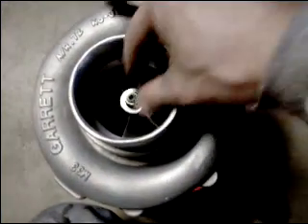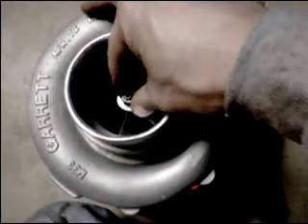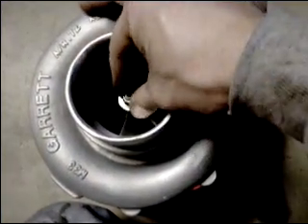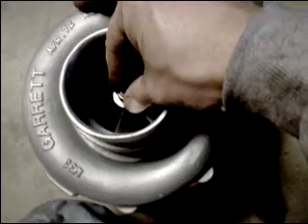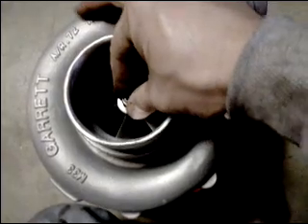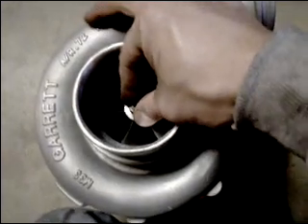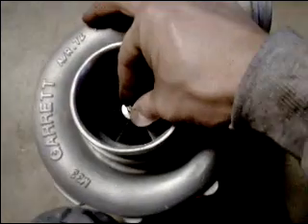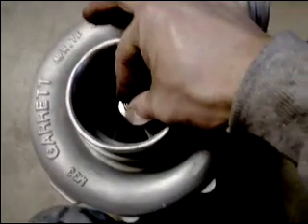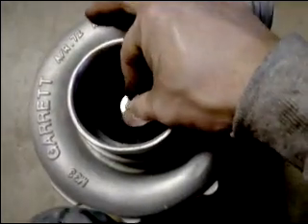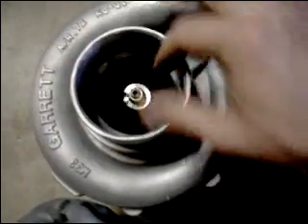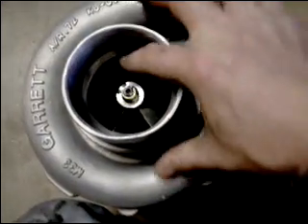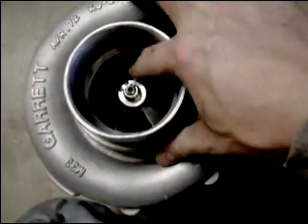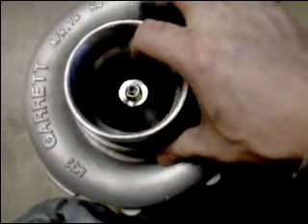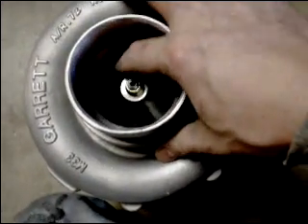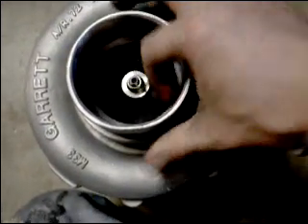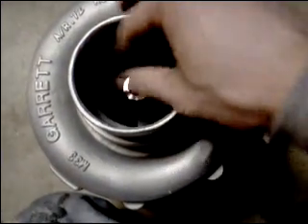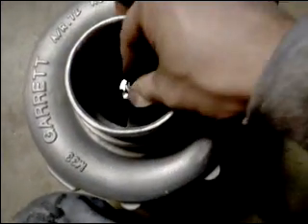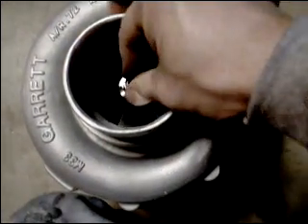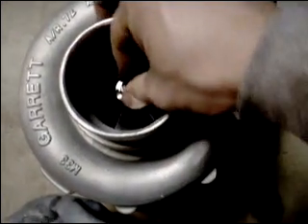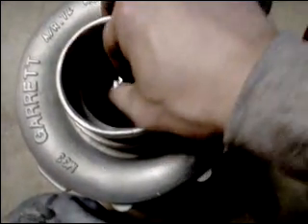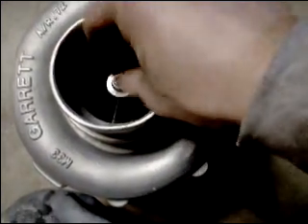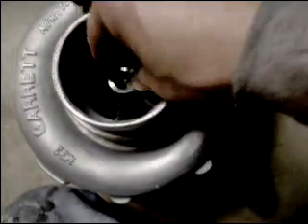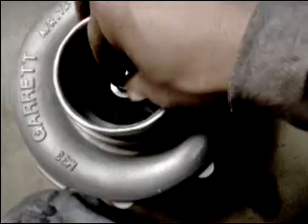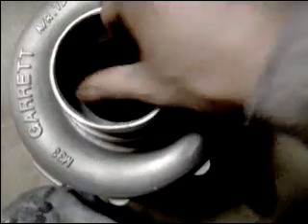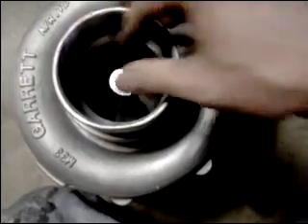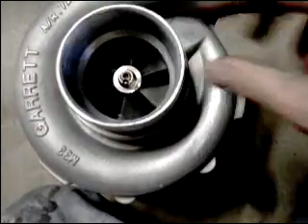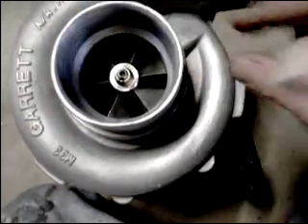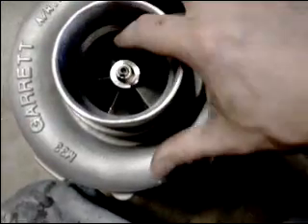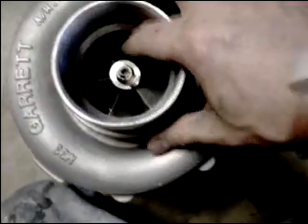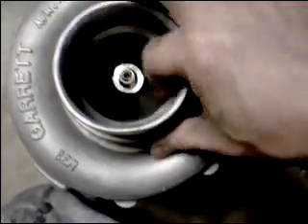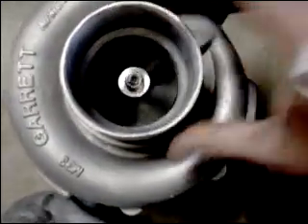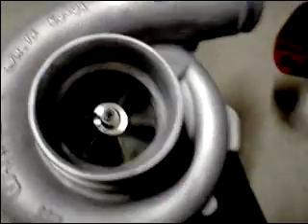As you can see, there is no discernible shaft play — no radial or axial end play. The turbine wheel and compressor wheels spin freely.